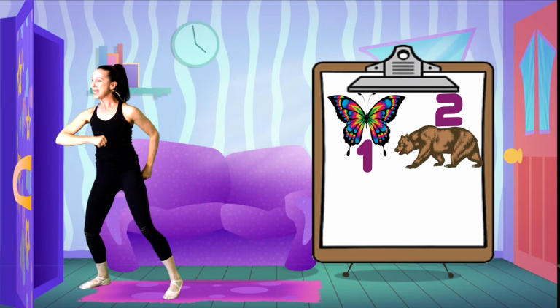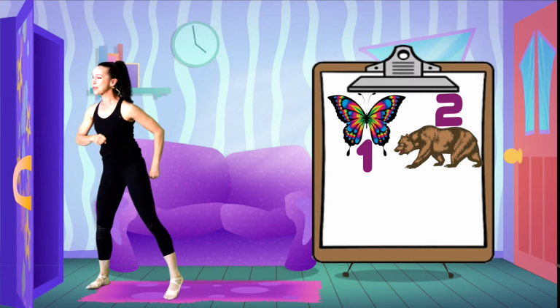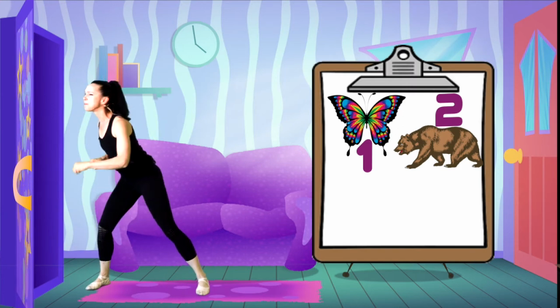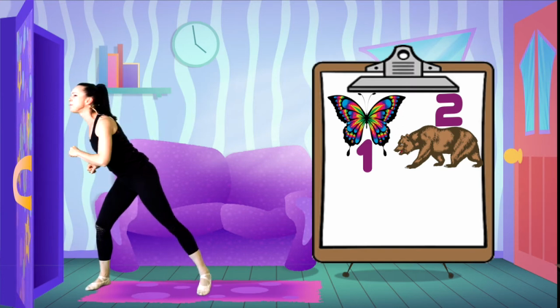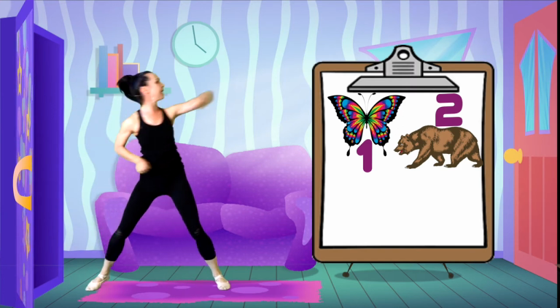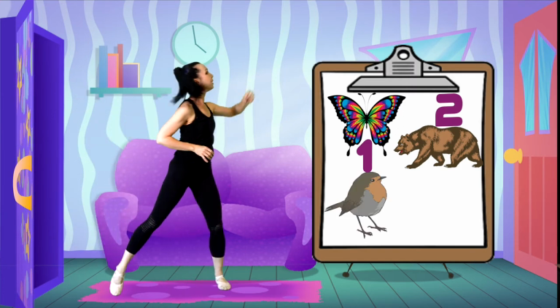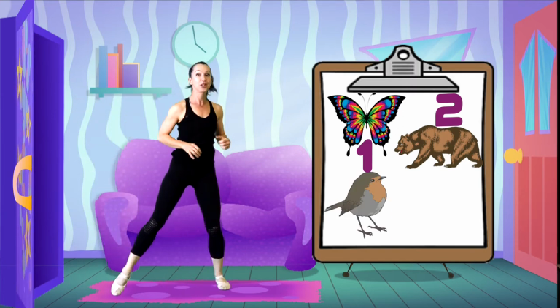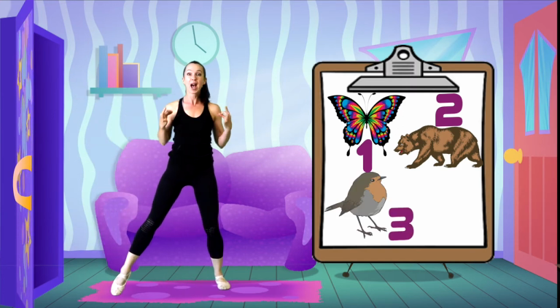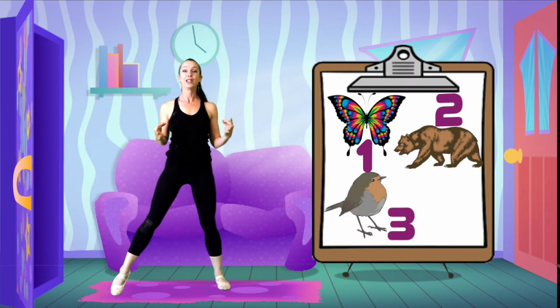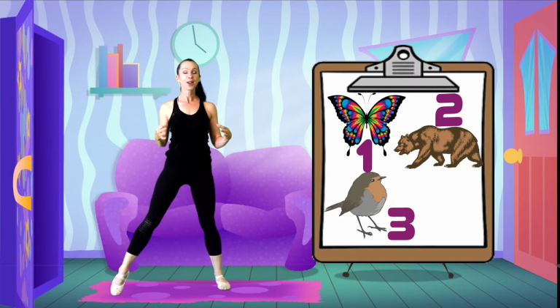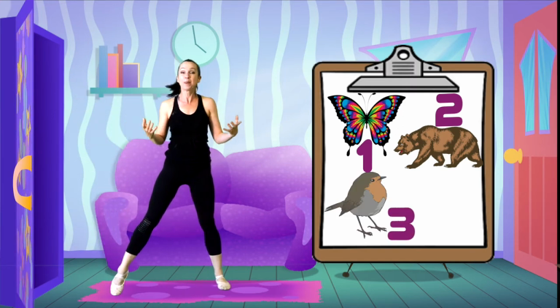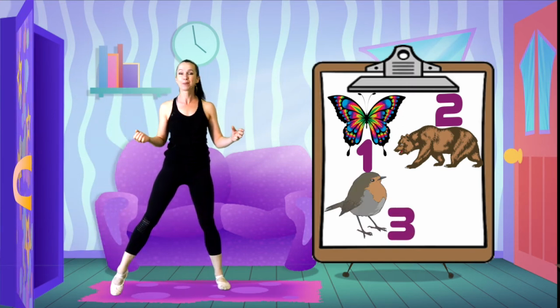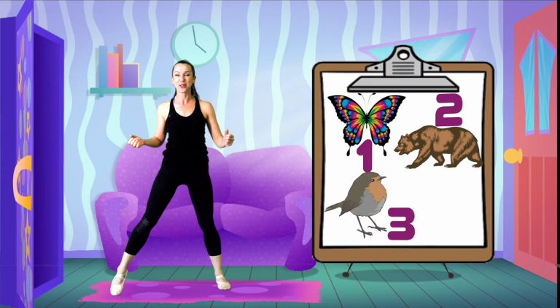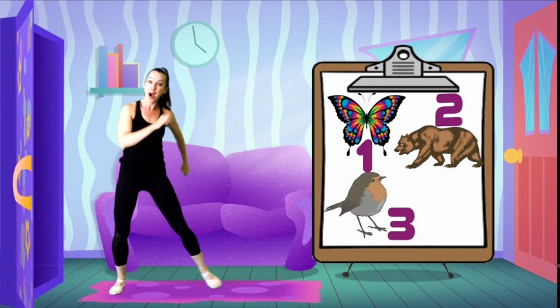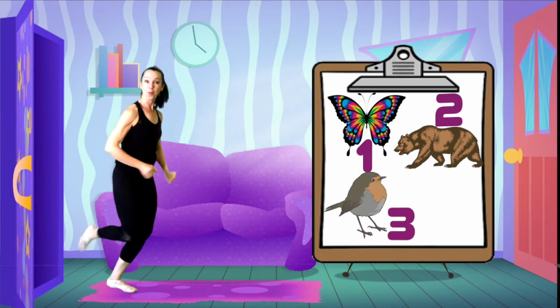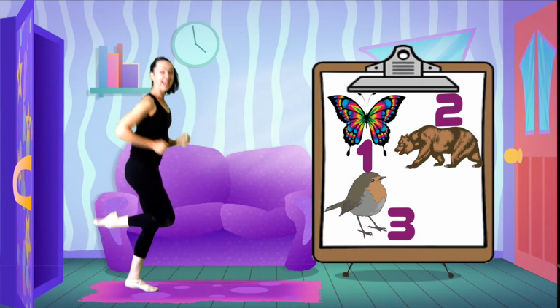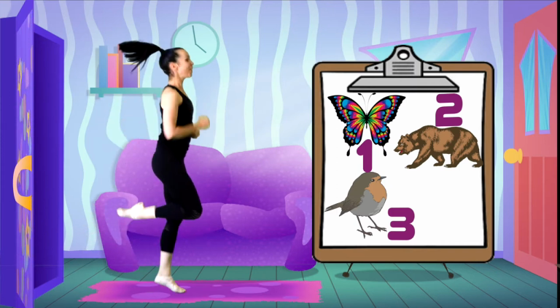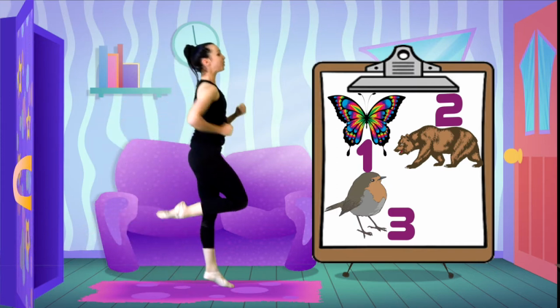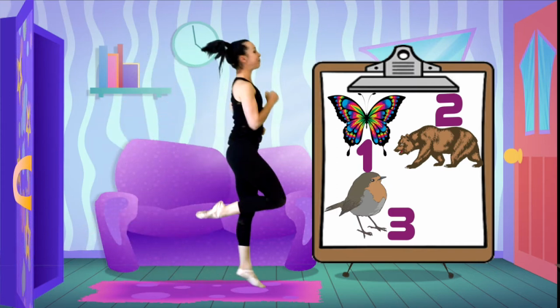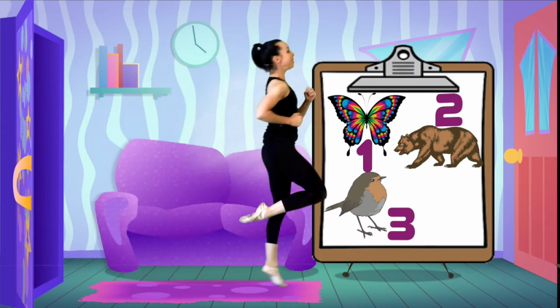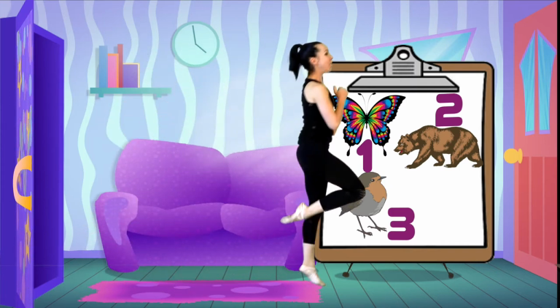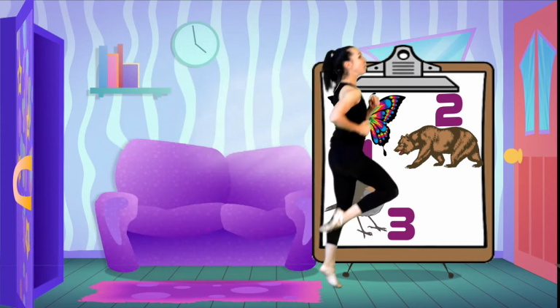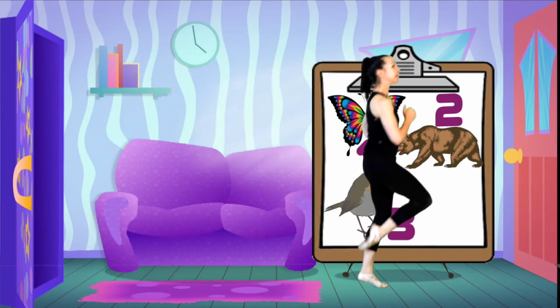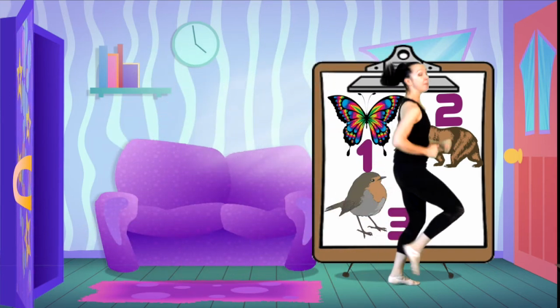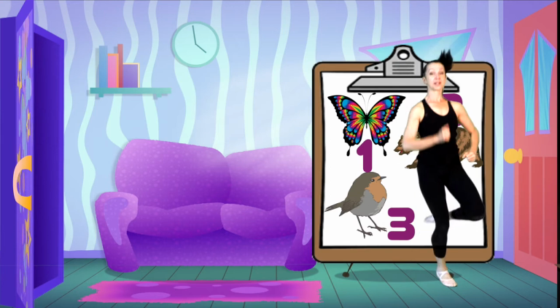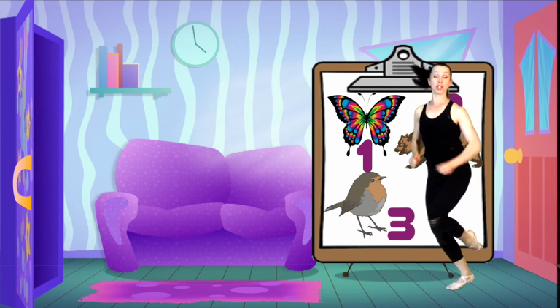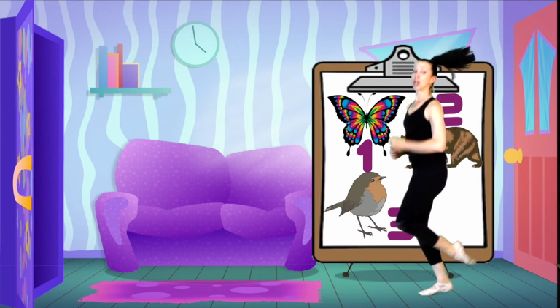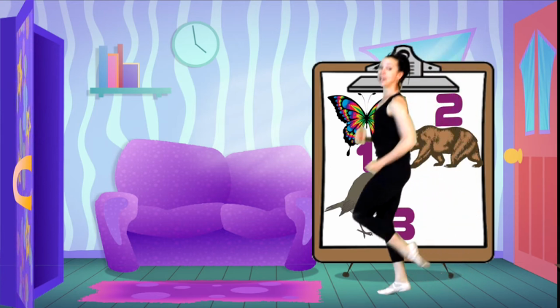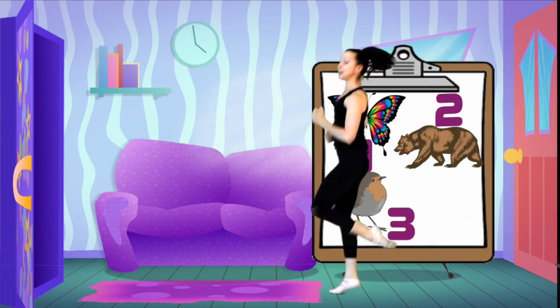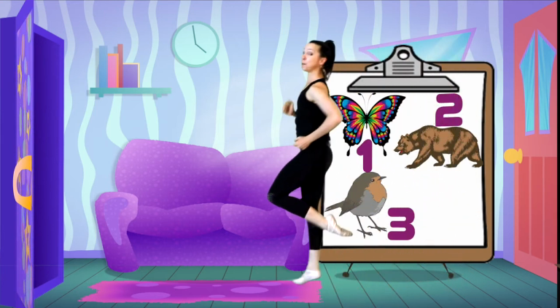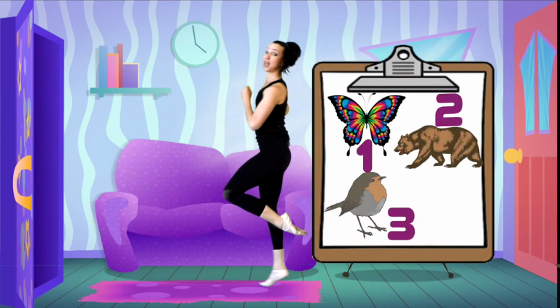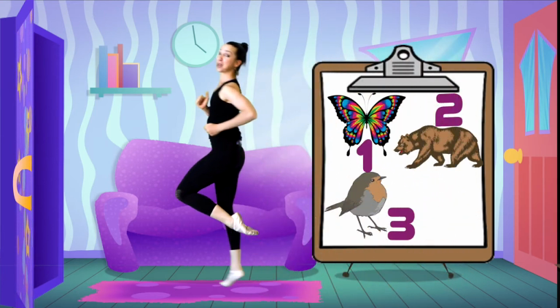Number three - yes, let's do a light hopping sparrow. Hopping on one leg over this way. She's so light, and when she gets tired she just changes legs and hops back in the other direction.